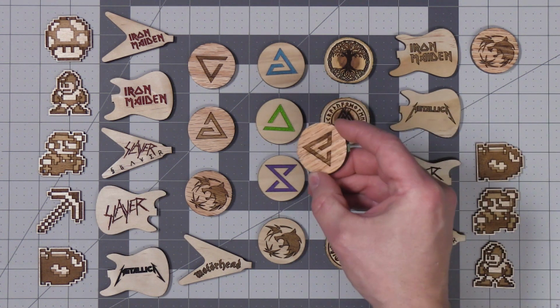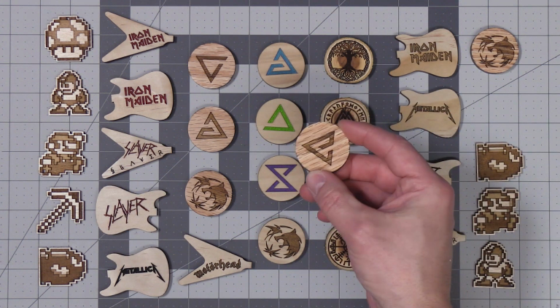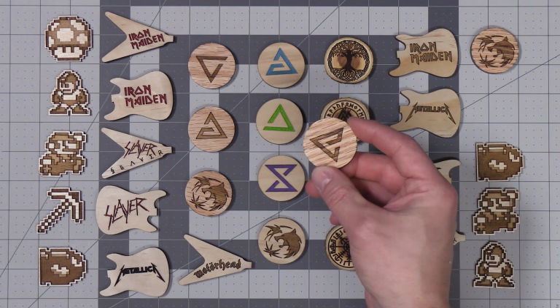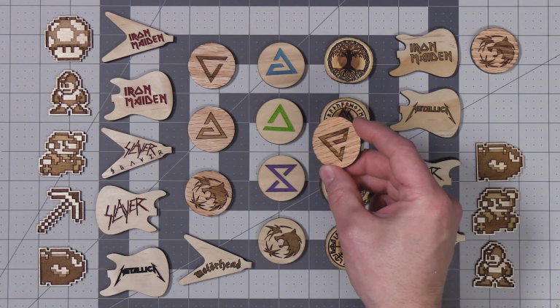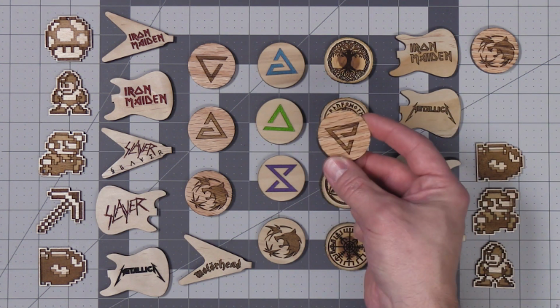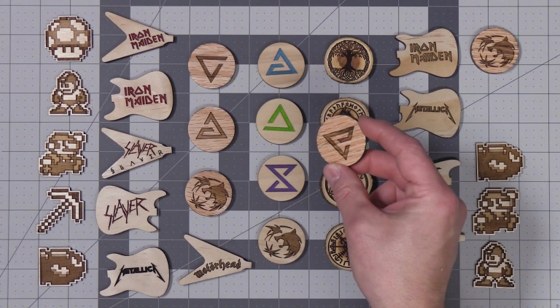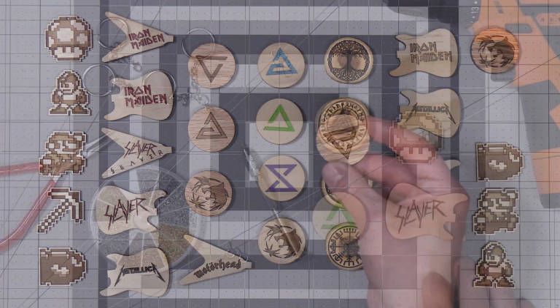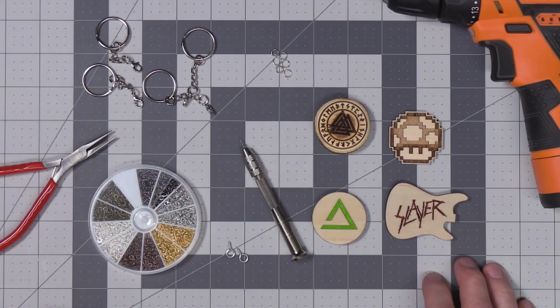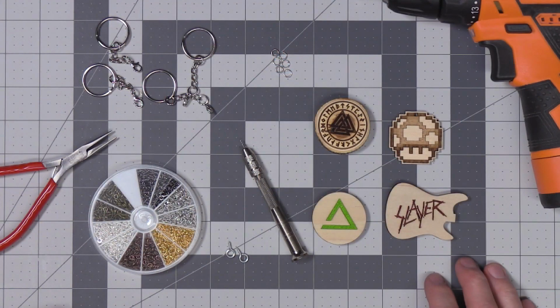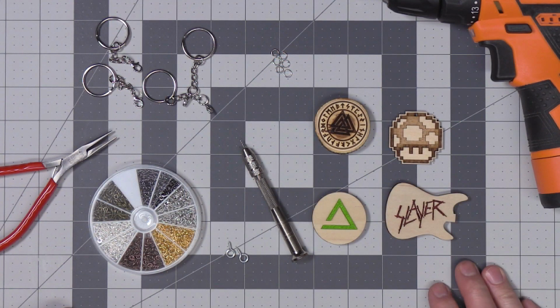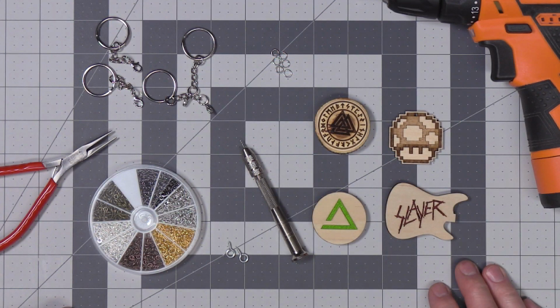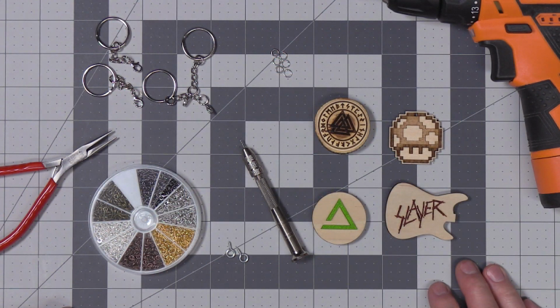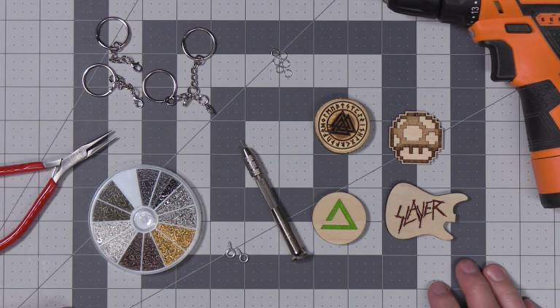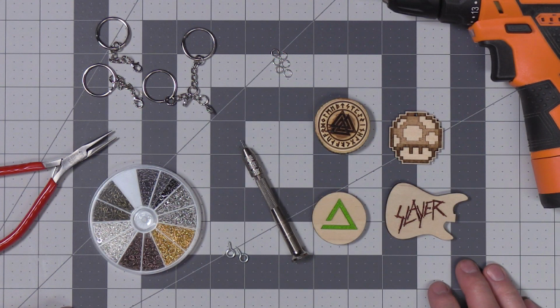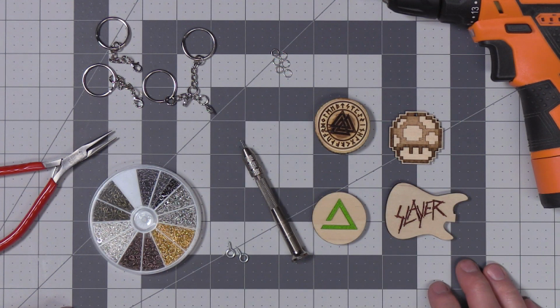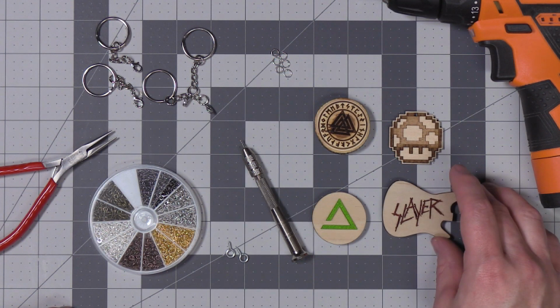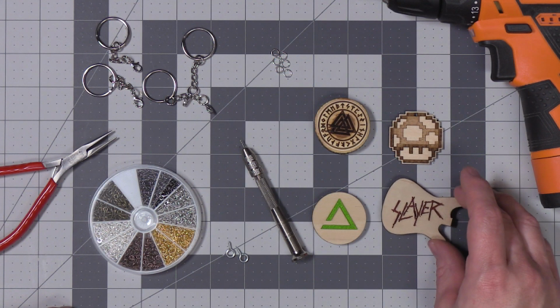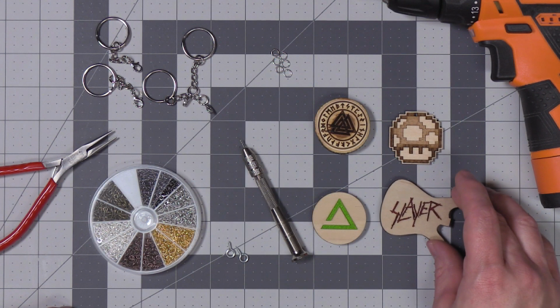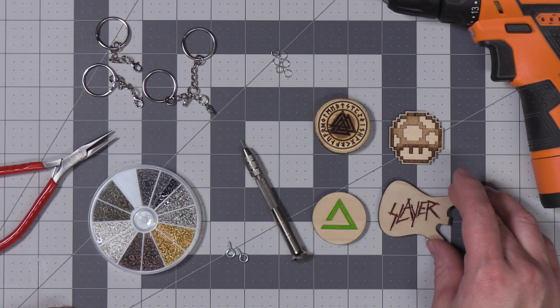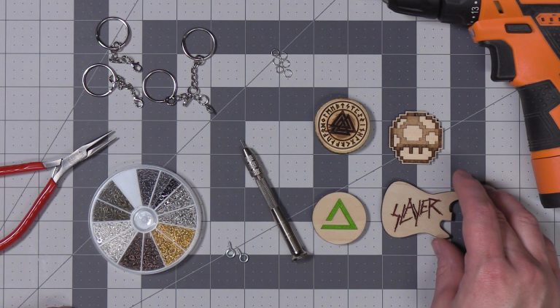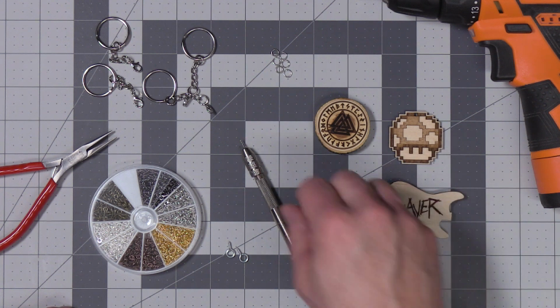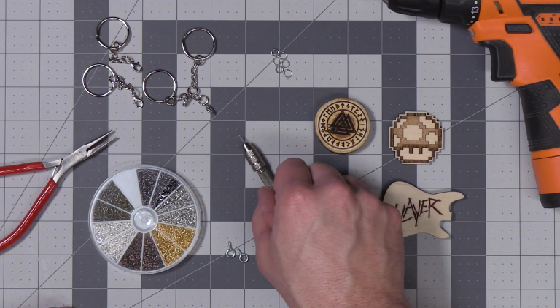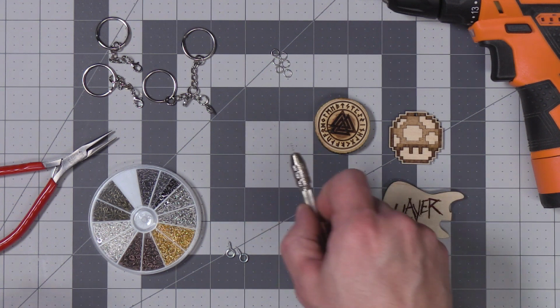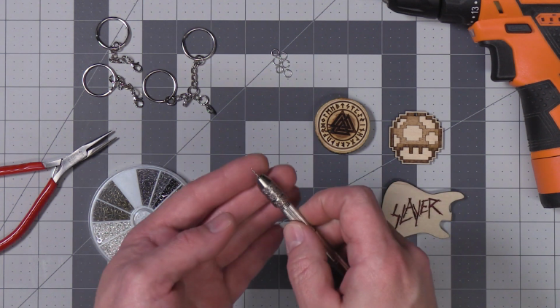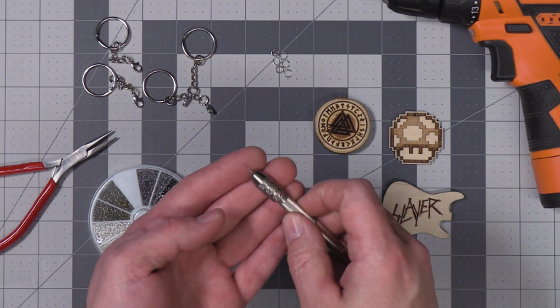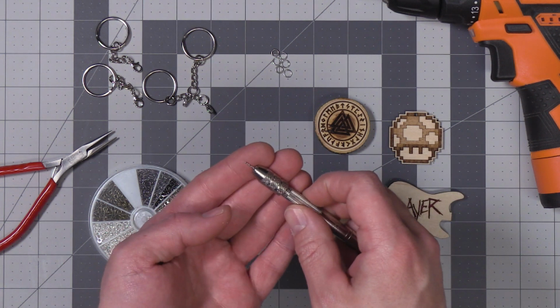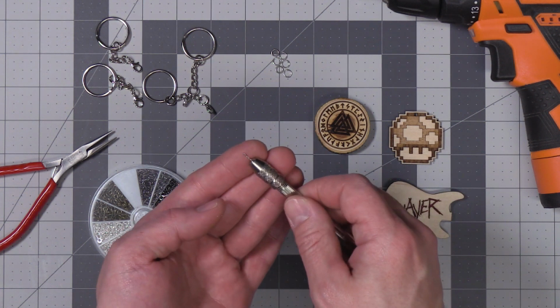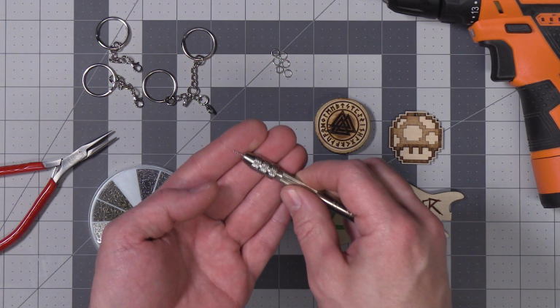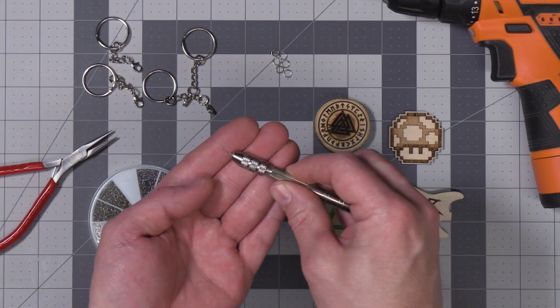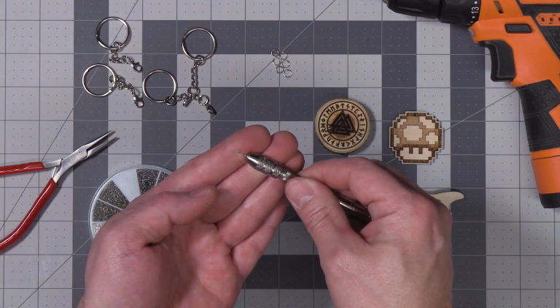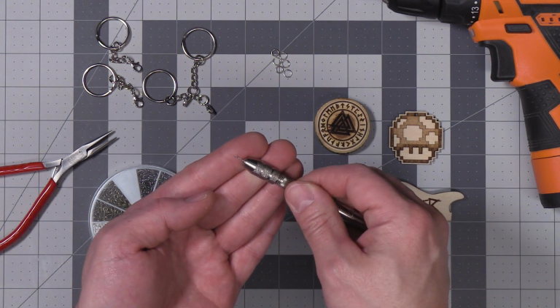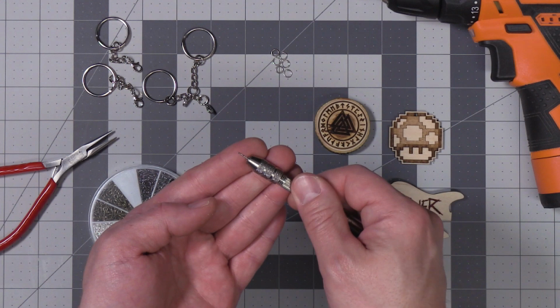Last I'm going to go ahead and add the hardware to these keychains. For these softer wood keychains I'm just going to use this little hand drill to drill a pilot hole for the eye screw.